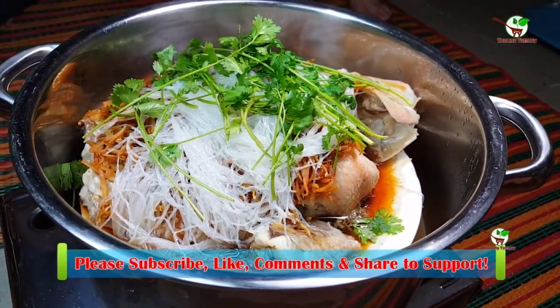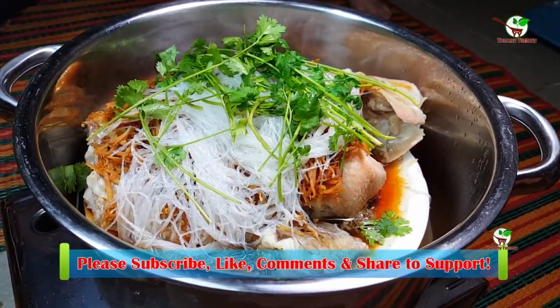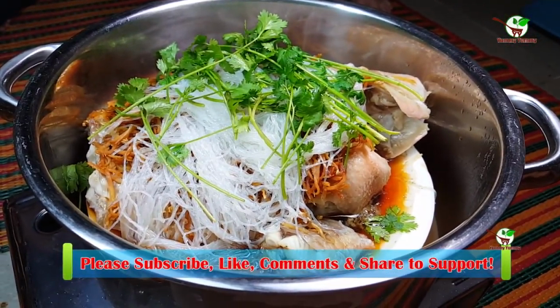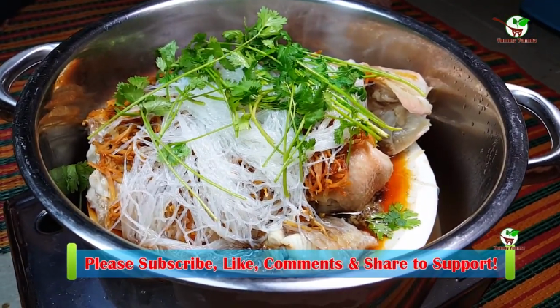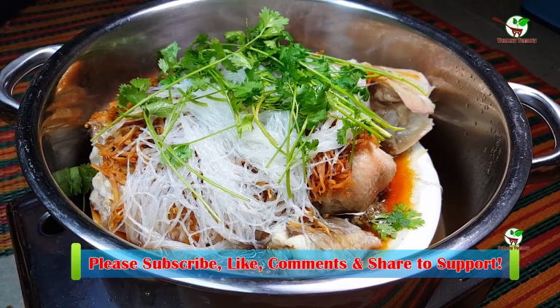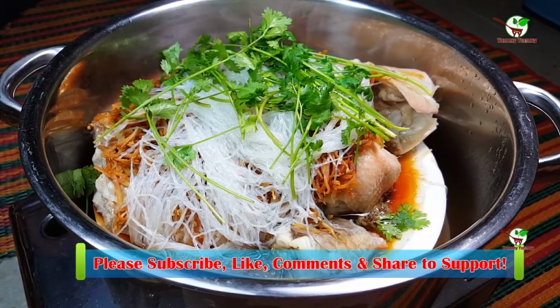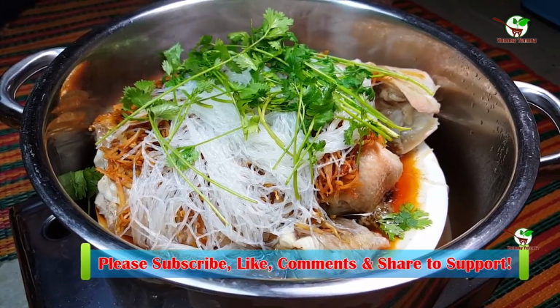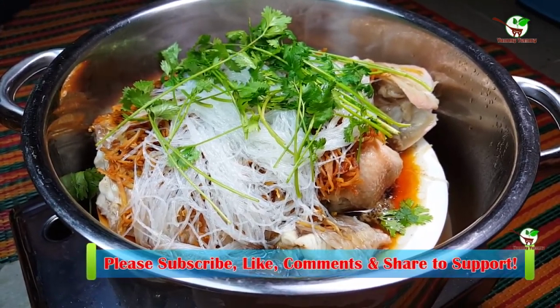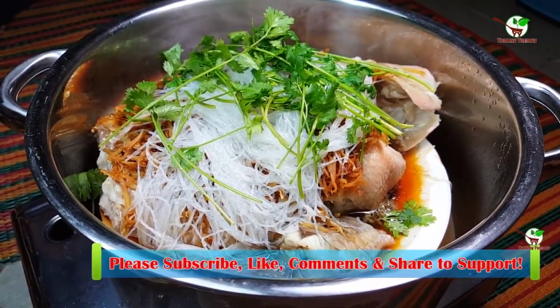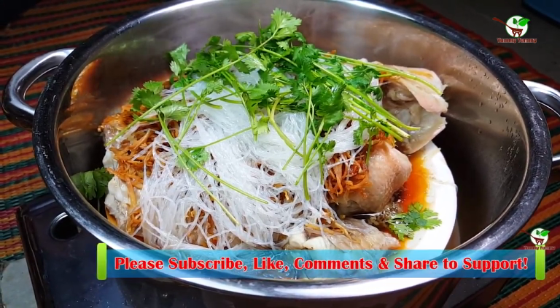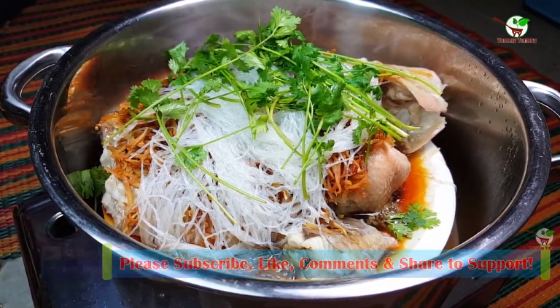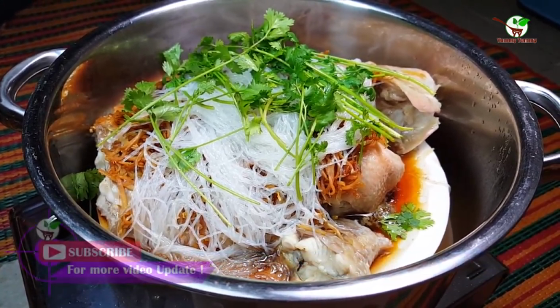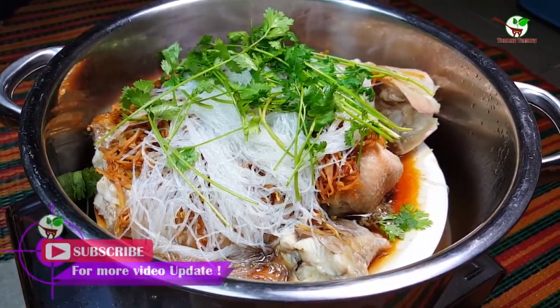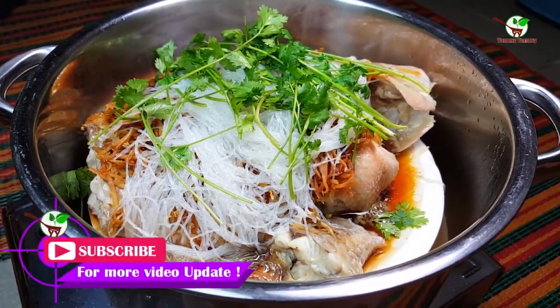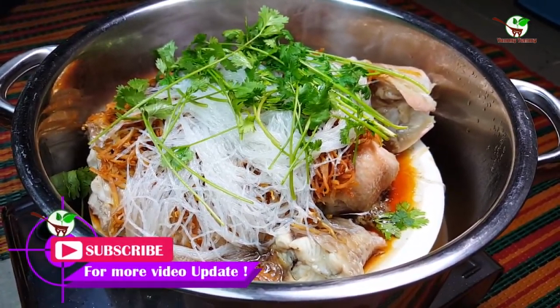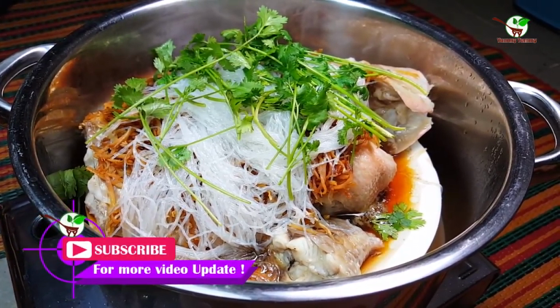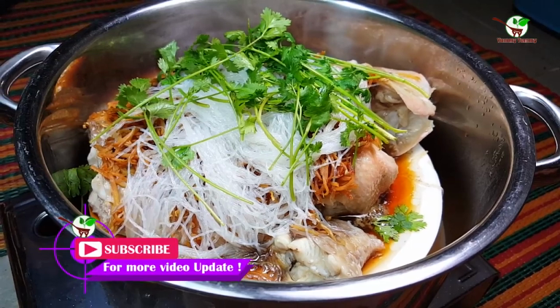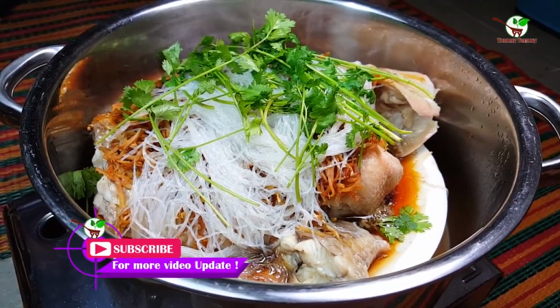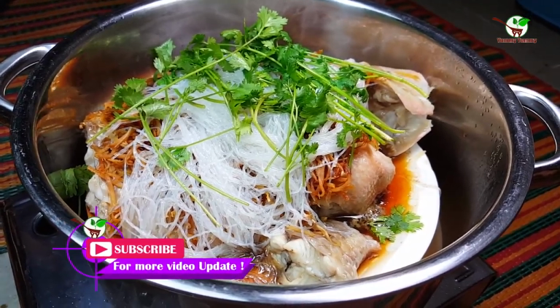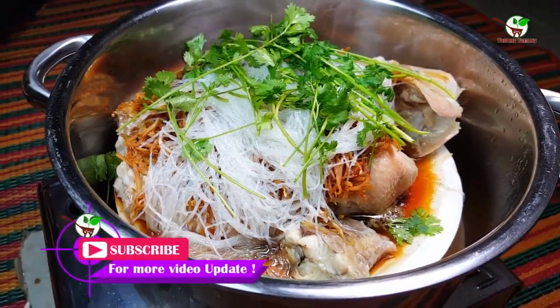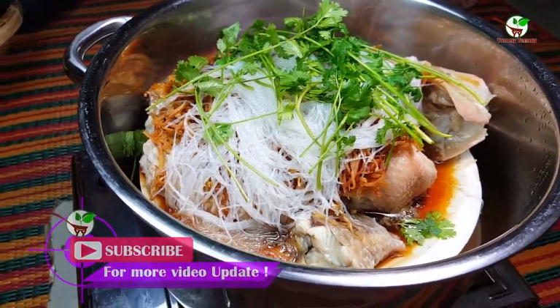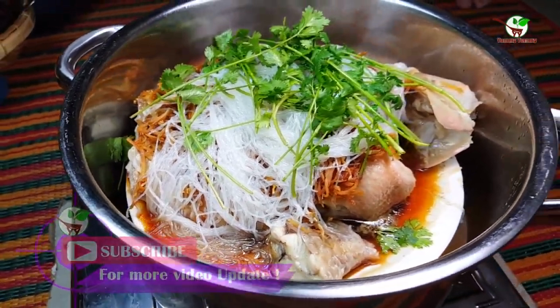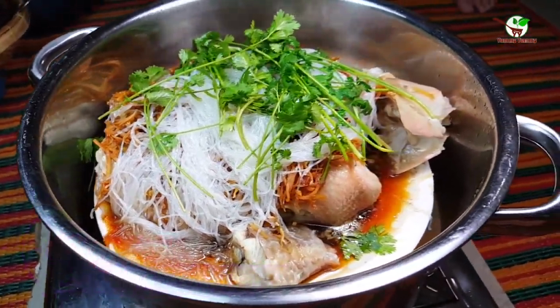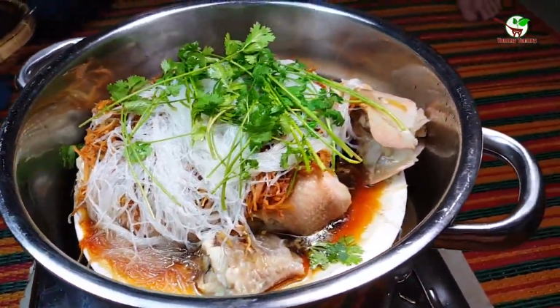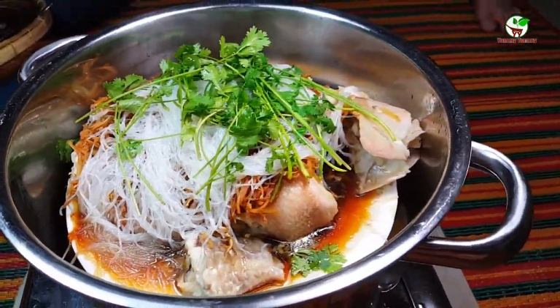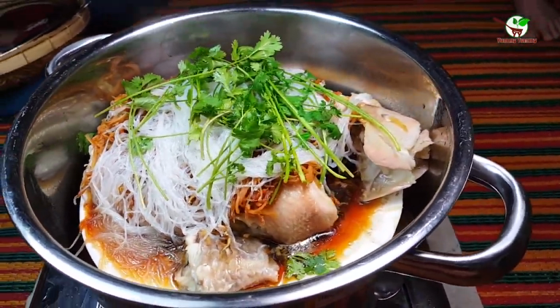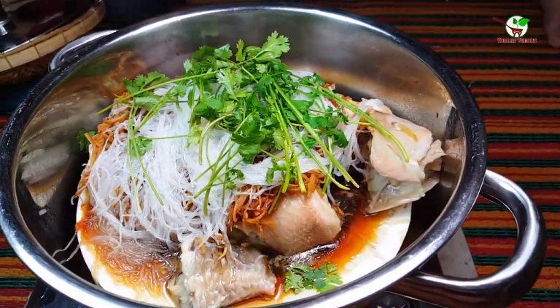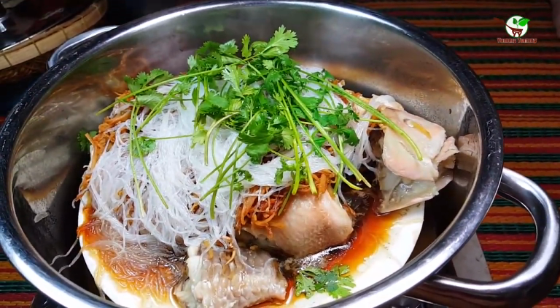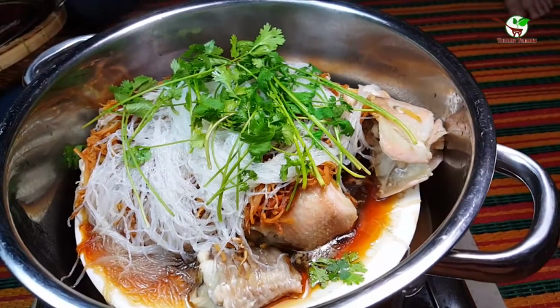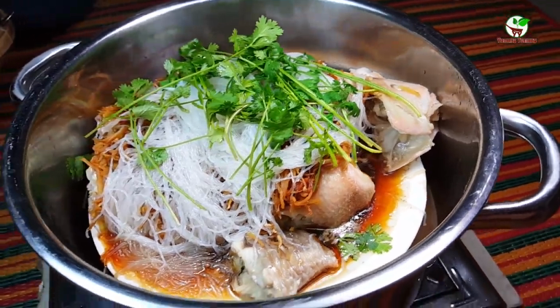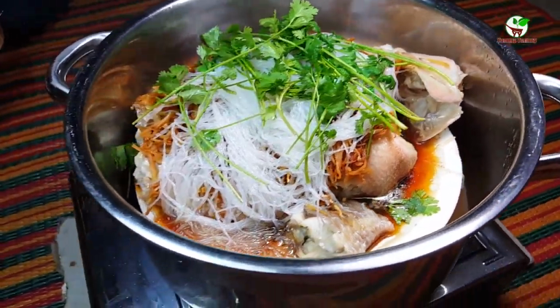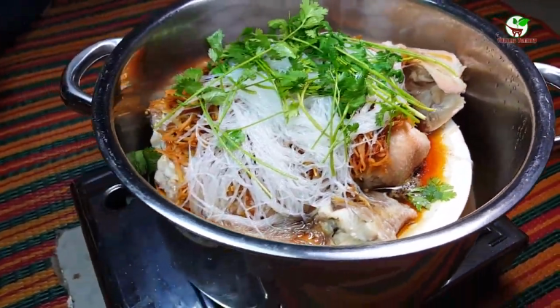Thank you everyone. Please don't forget to subscribe to my channel to get more video updates. Thank you very much for watching. See you in the next video. Bye bye.